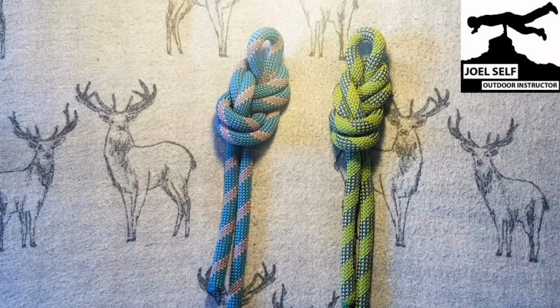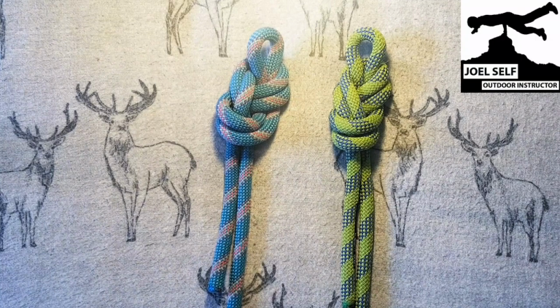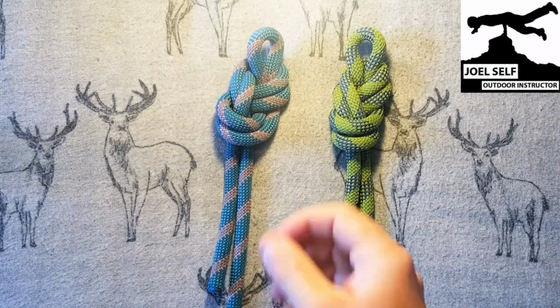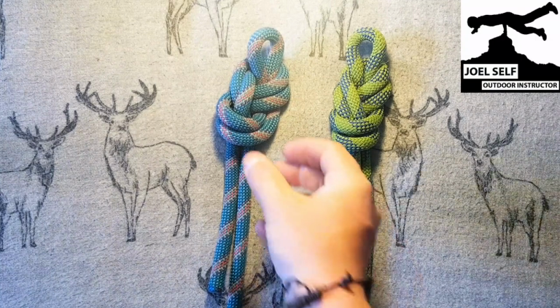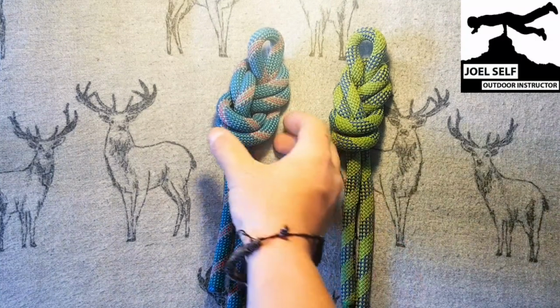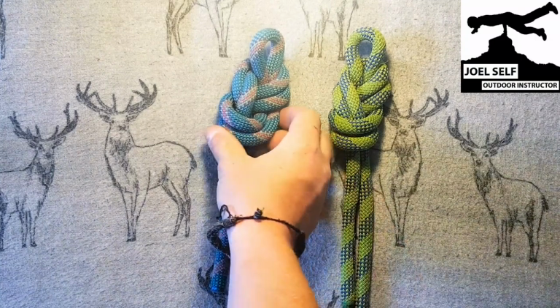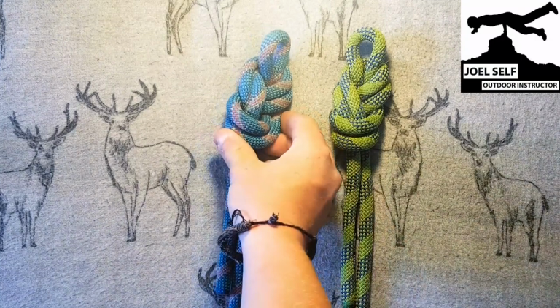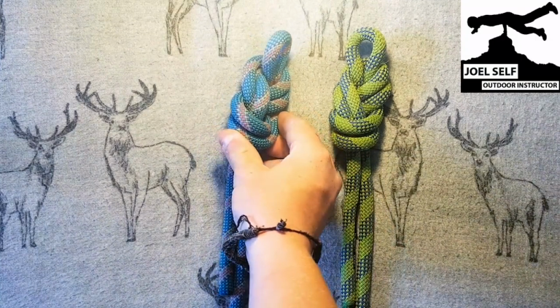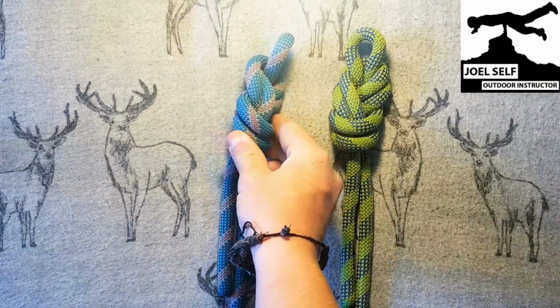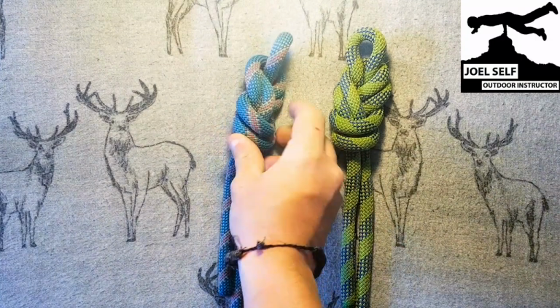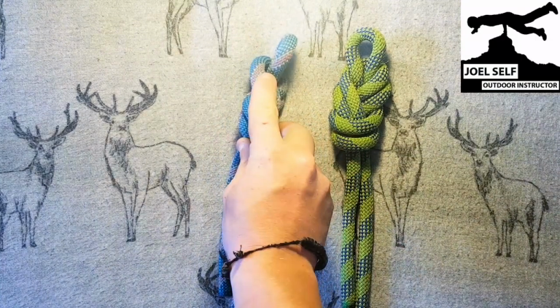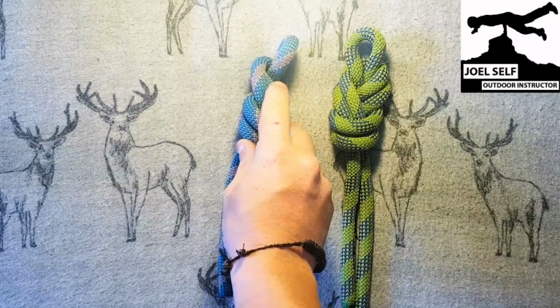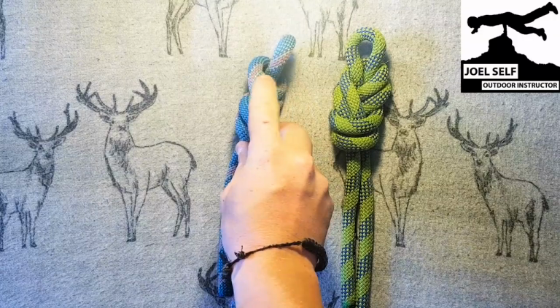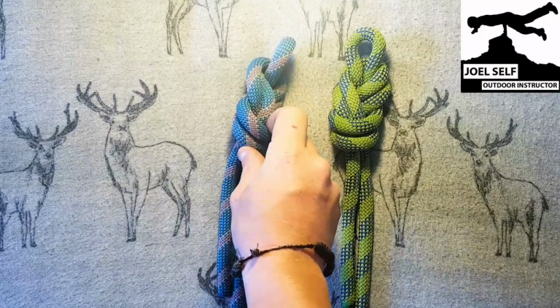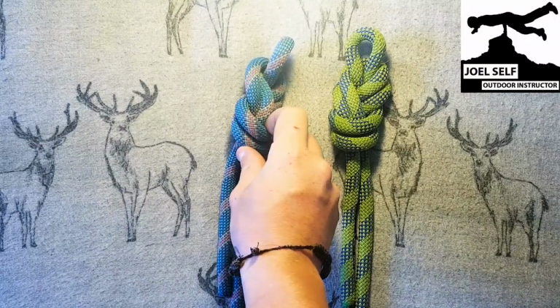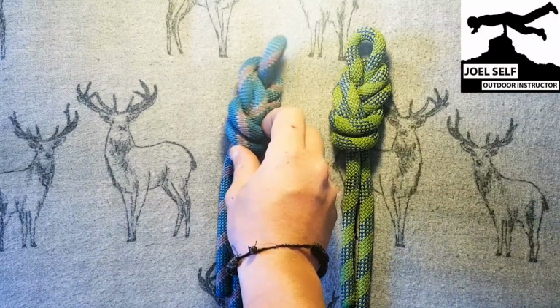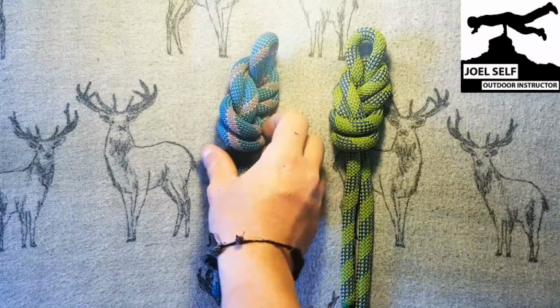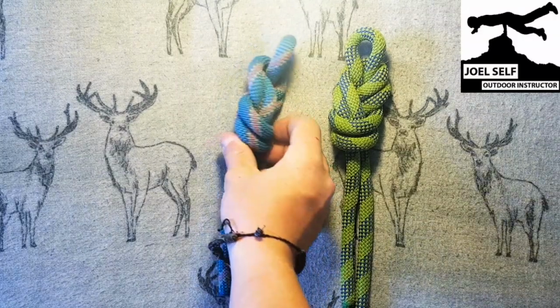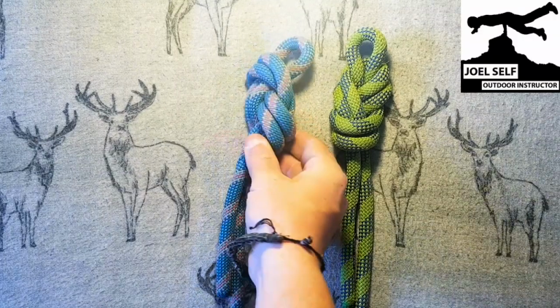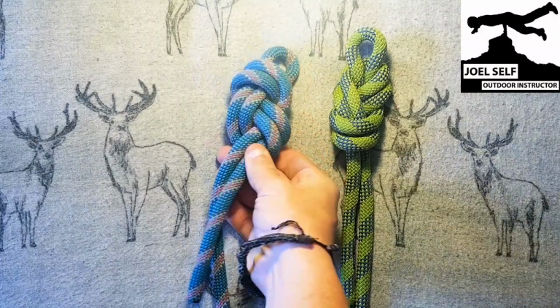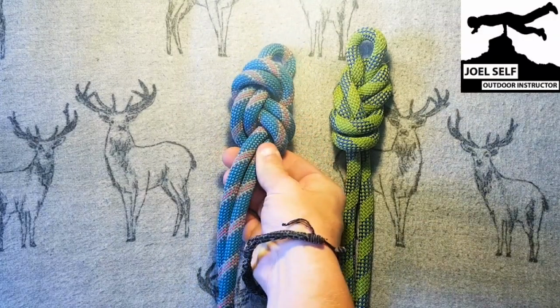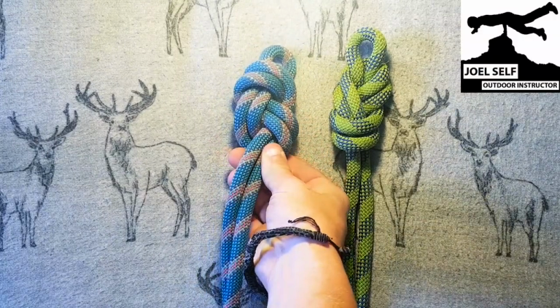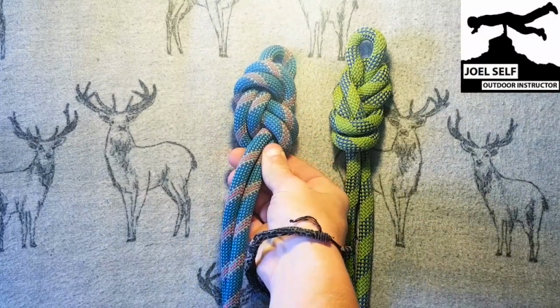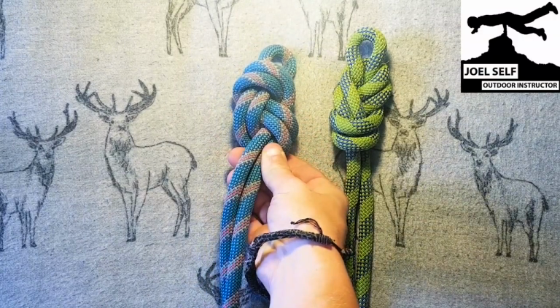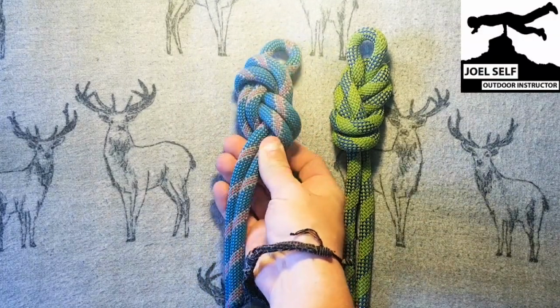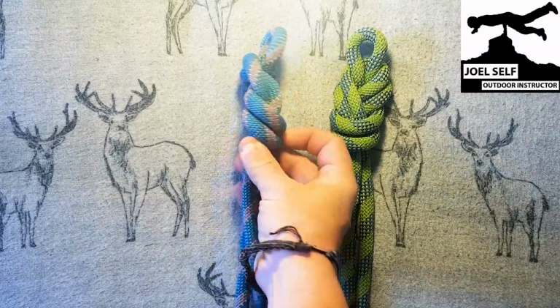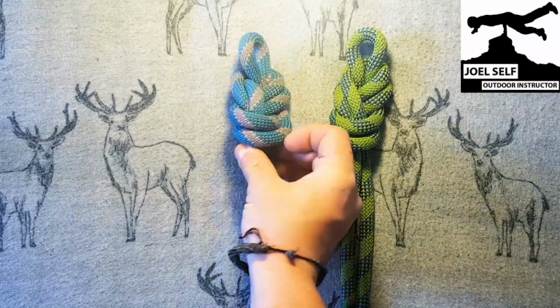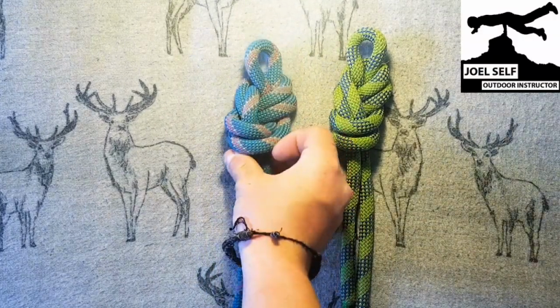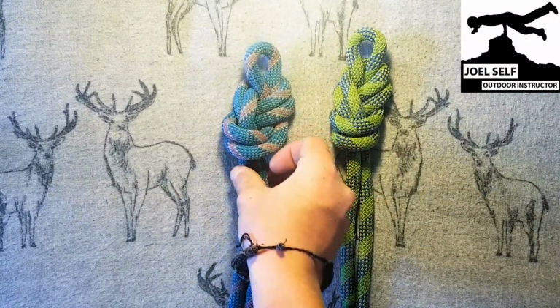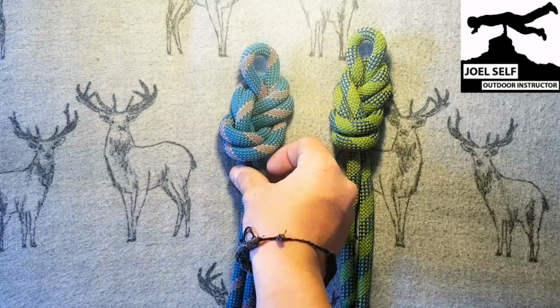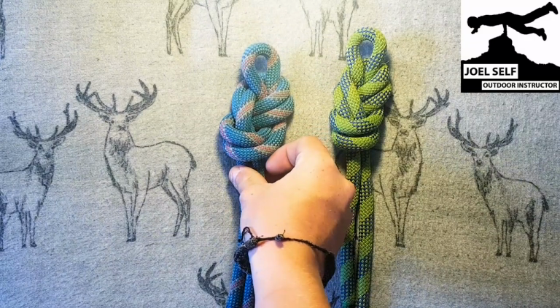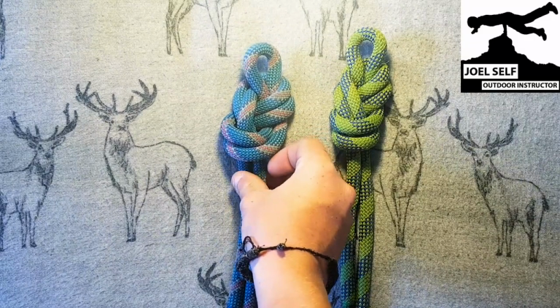So as we can see in our blue example here, our ropes are crossing over and they're not always running in parallel, and this can lead to some issues as I've said.